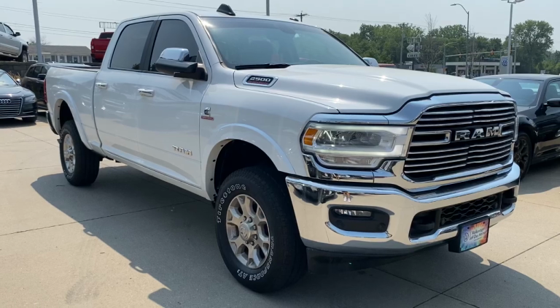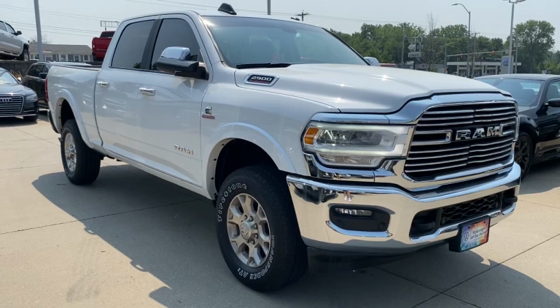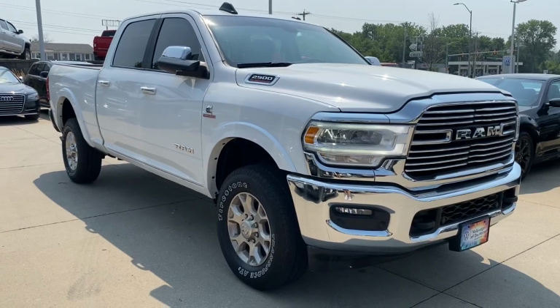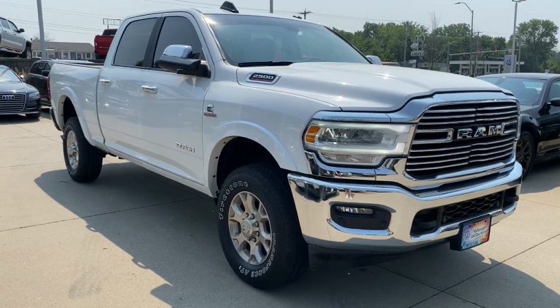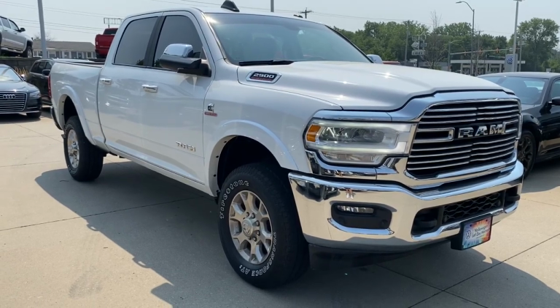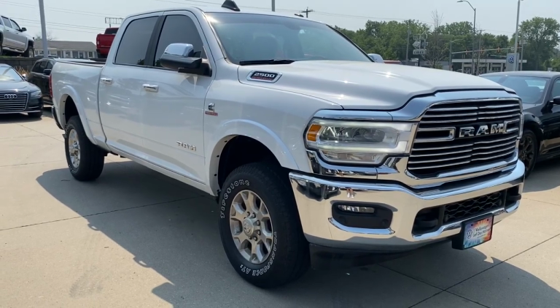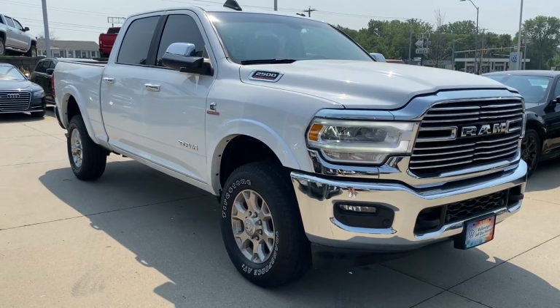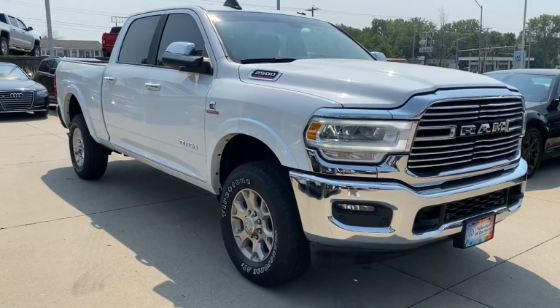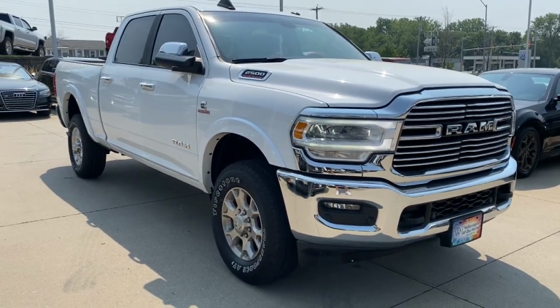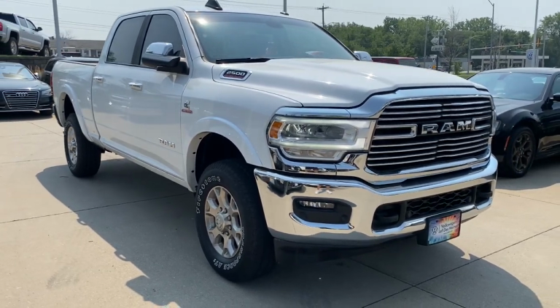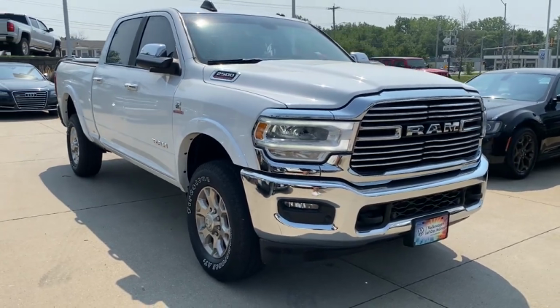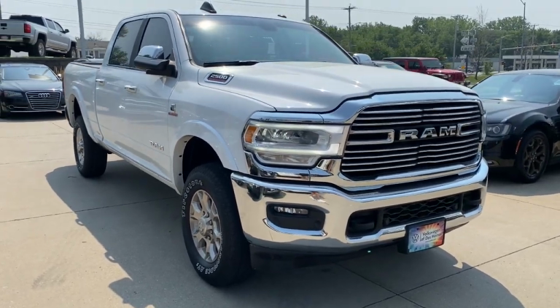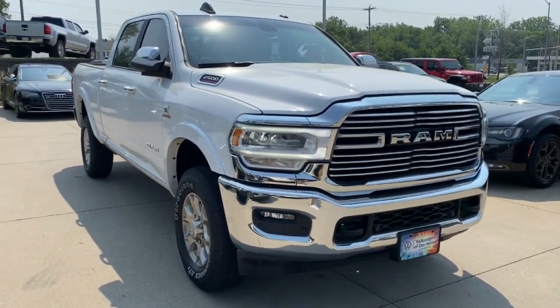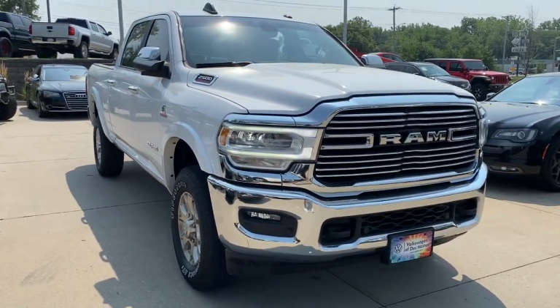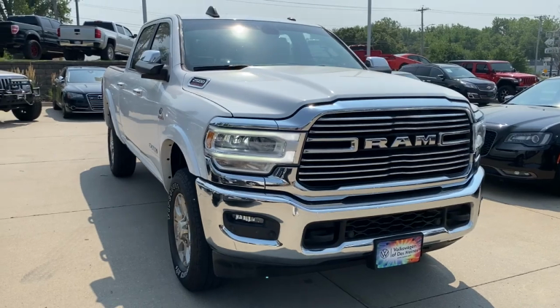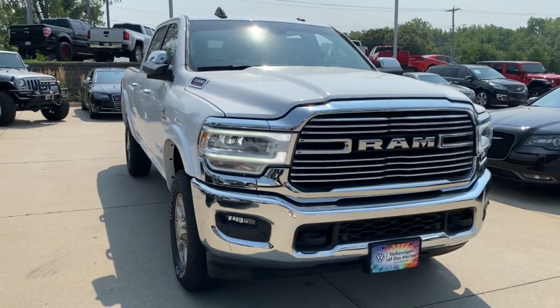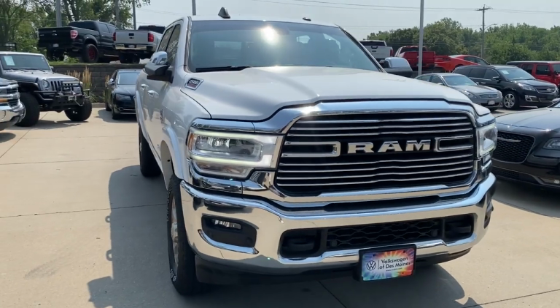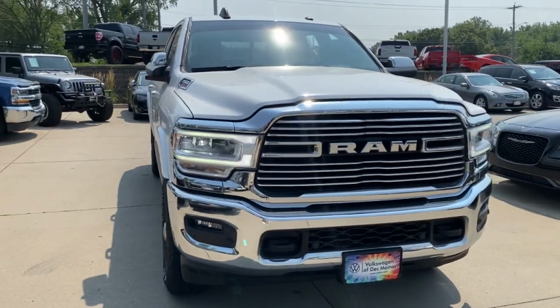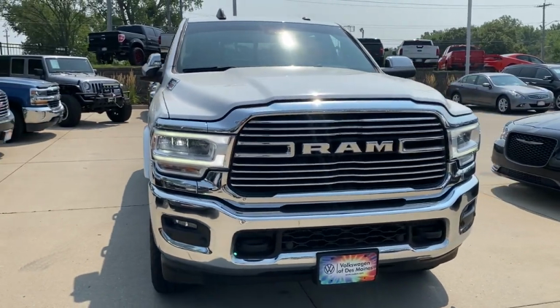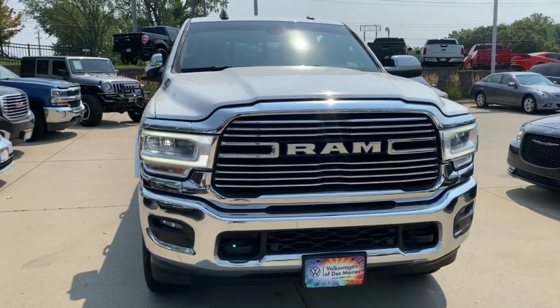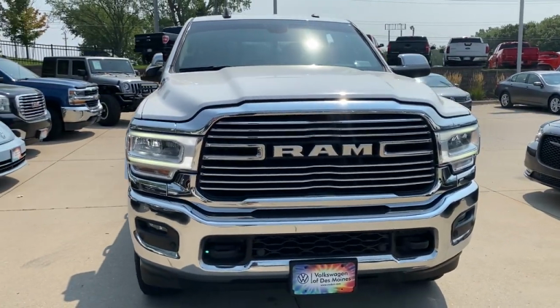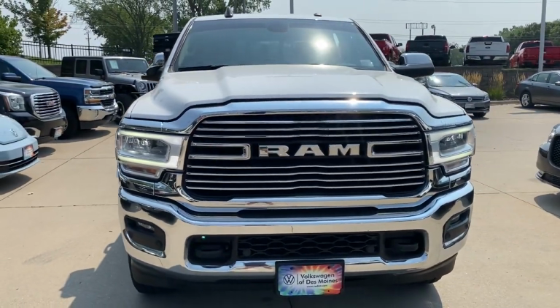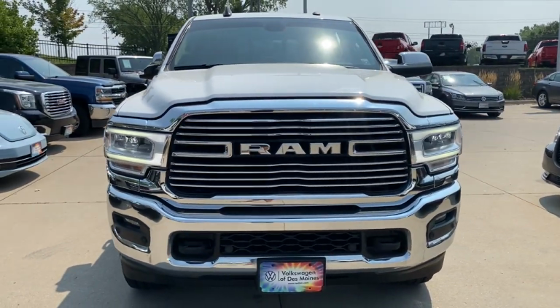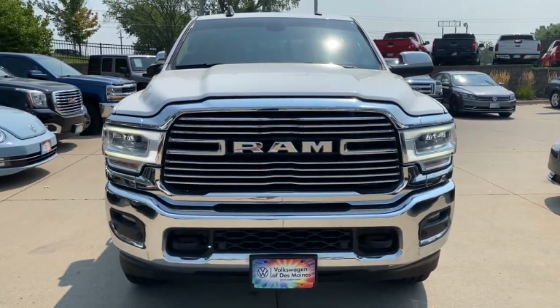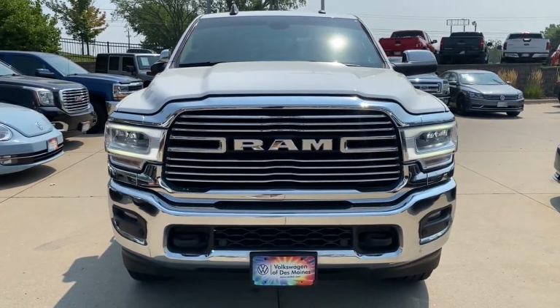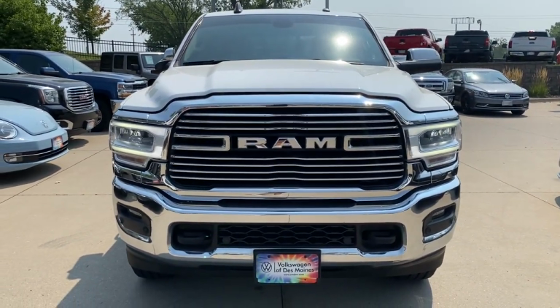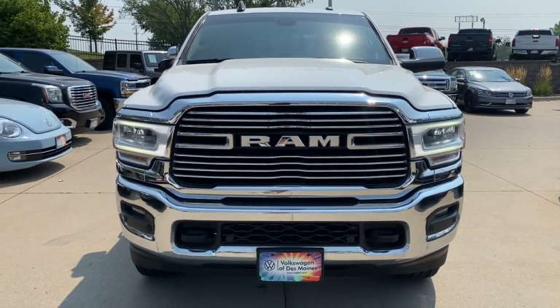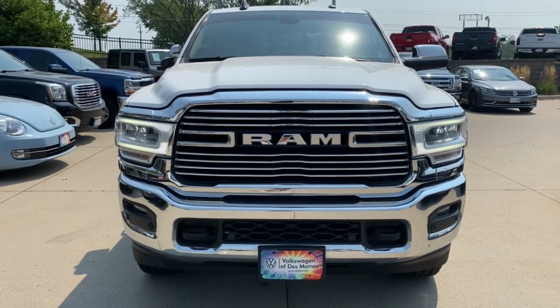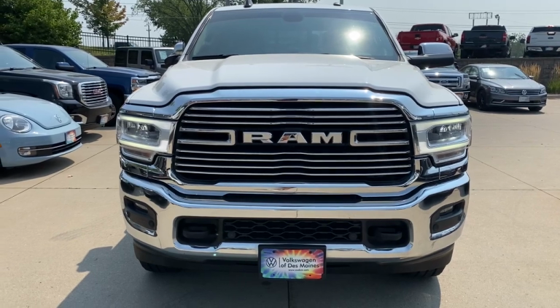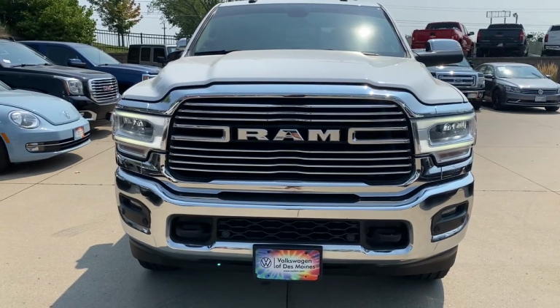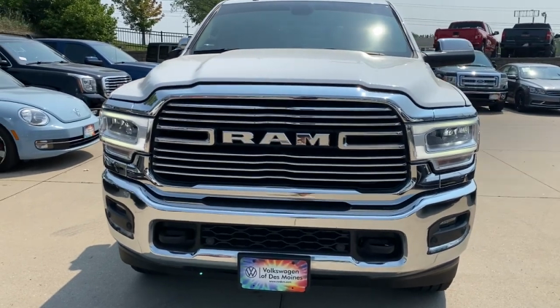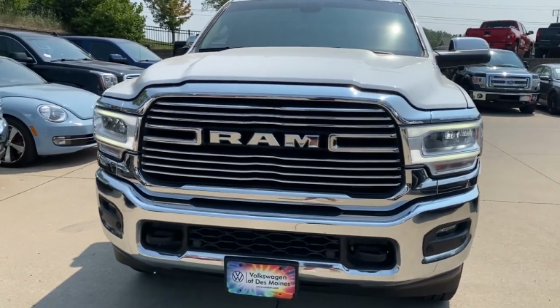Take the big jobs in stride in the Ram 2500. Its blend of heavy-duty capability, passenger comfort and connected technology will see you through. The following are some of this vehicle's highlighted options.